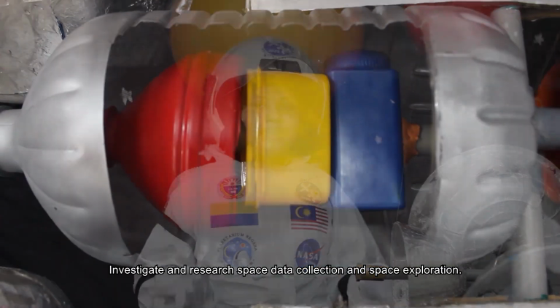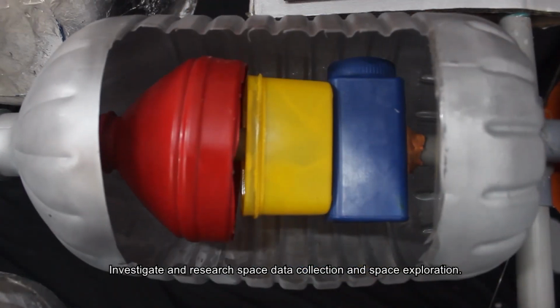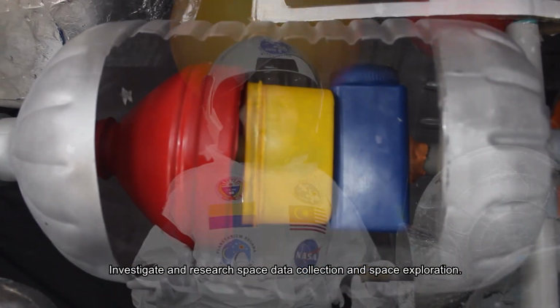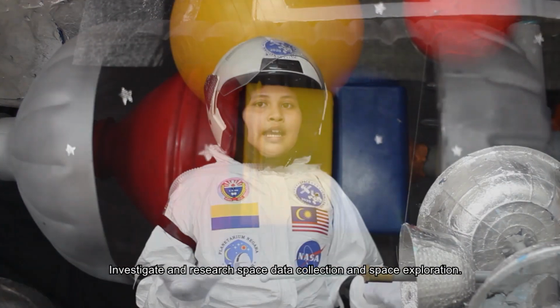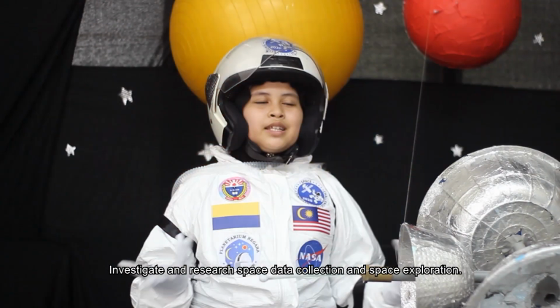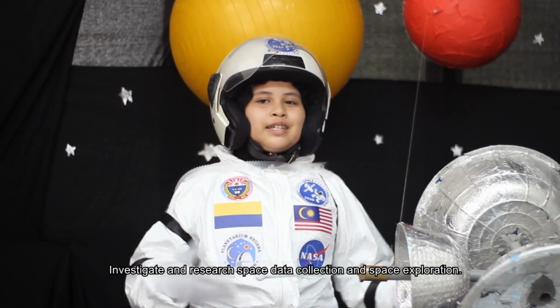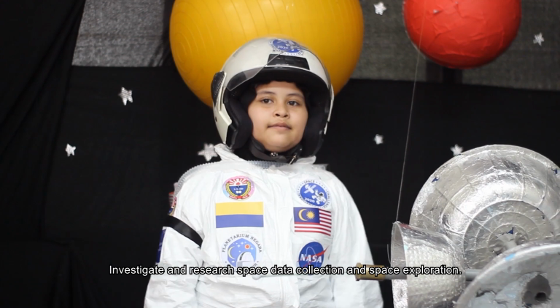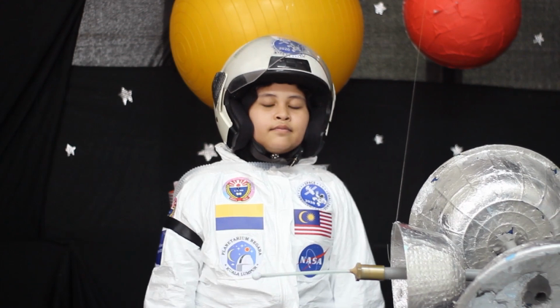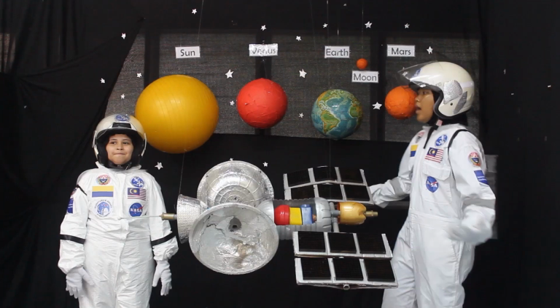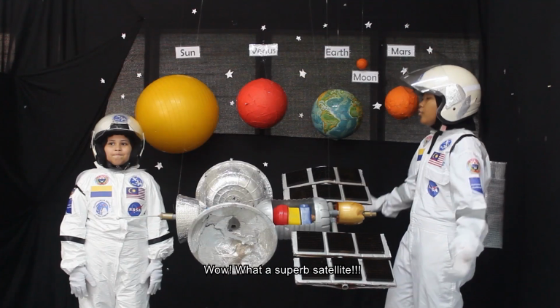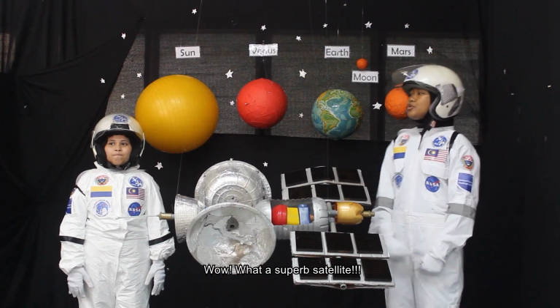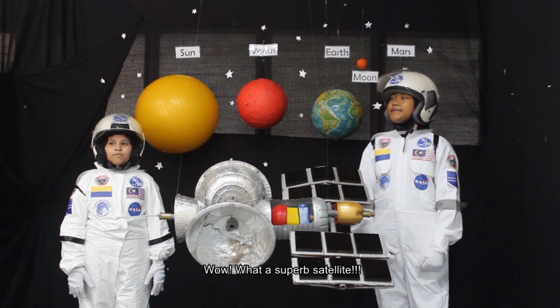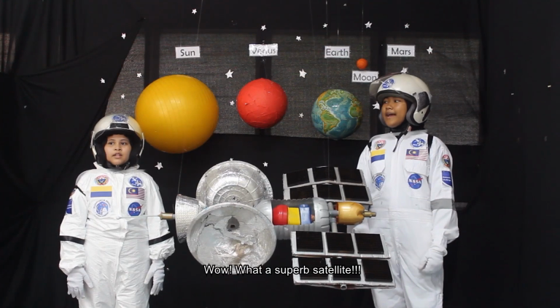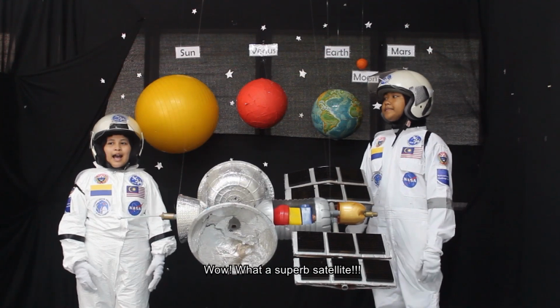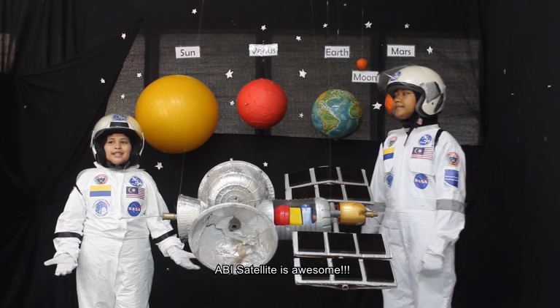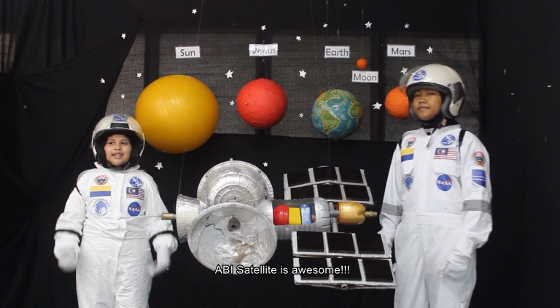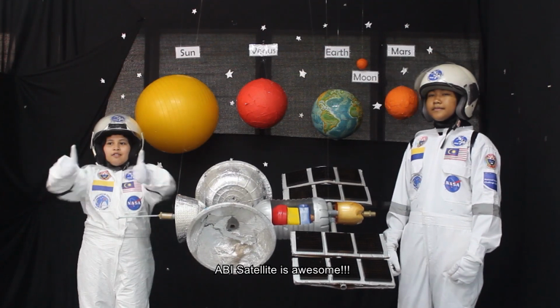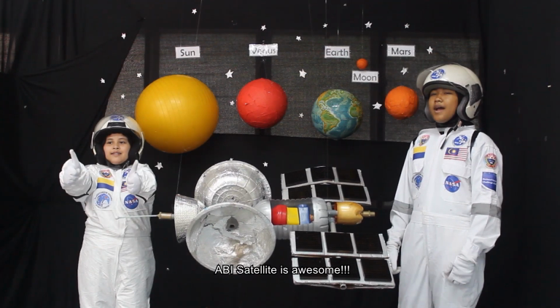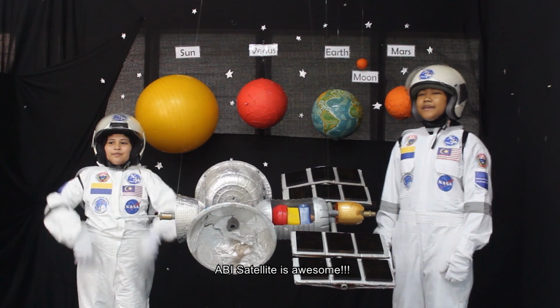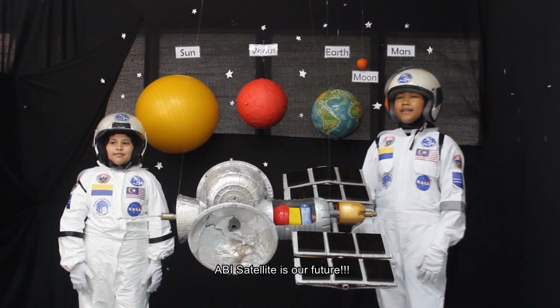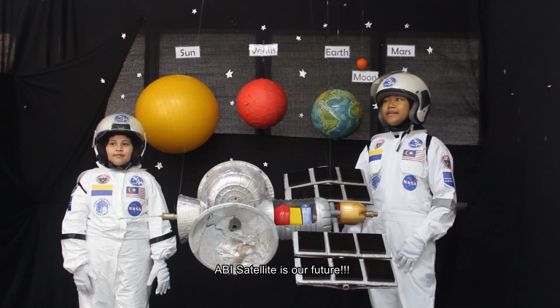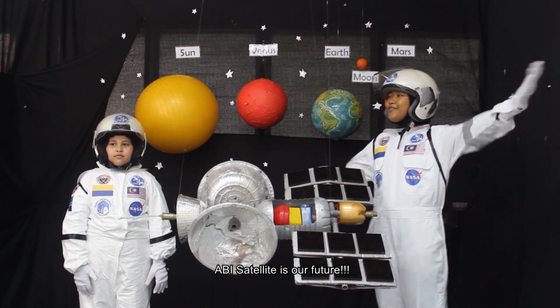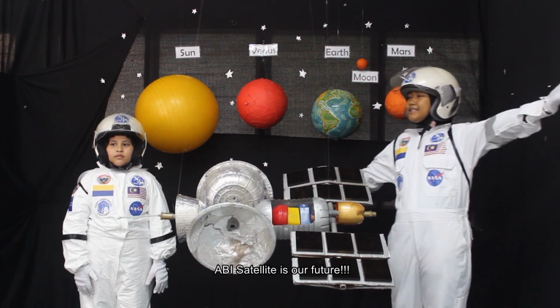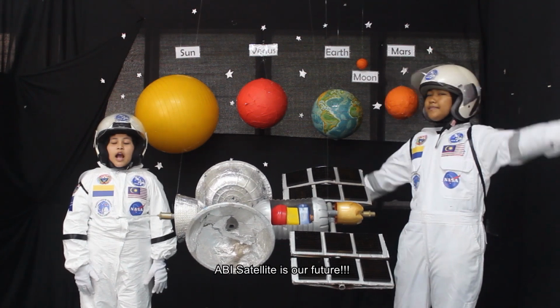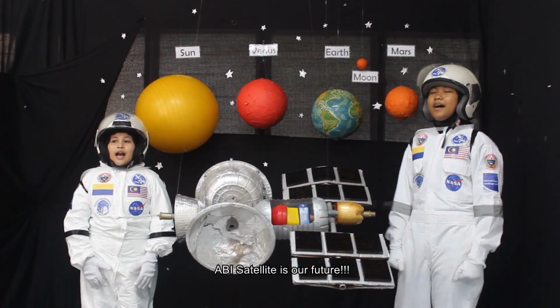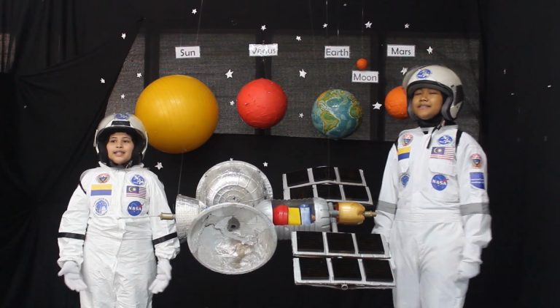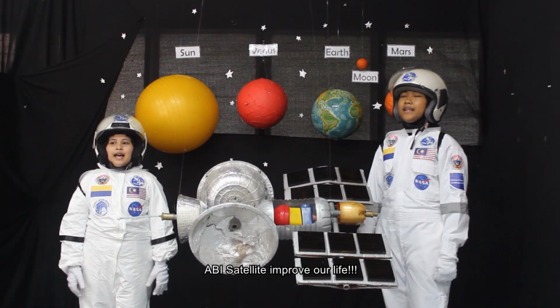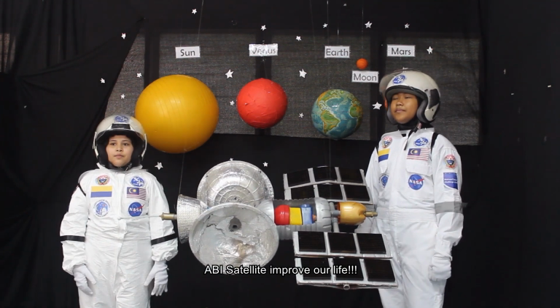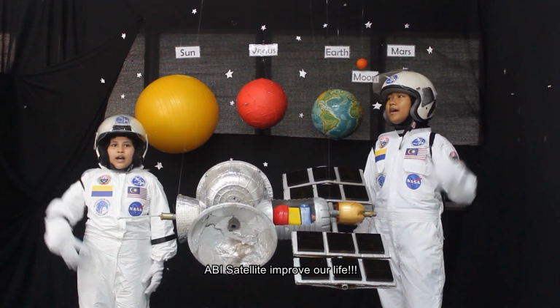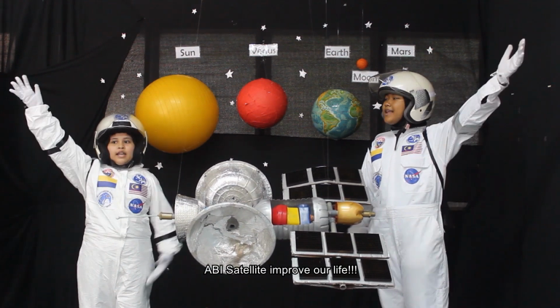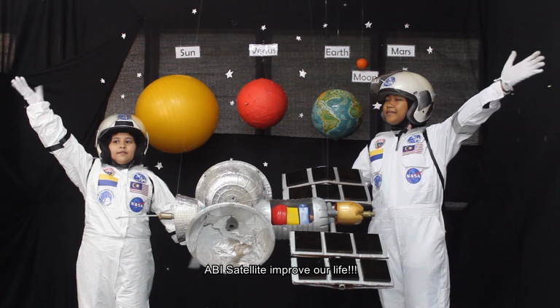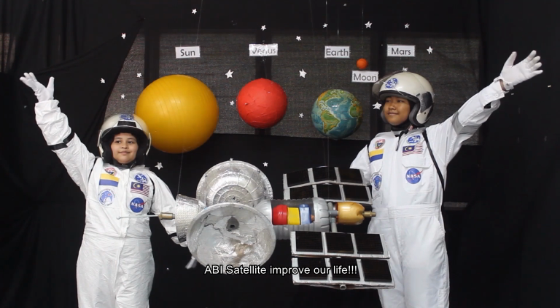Wow, what a super satellite! RB satellite is awesome! RB satellite is our future! RB satellite improves our life!